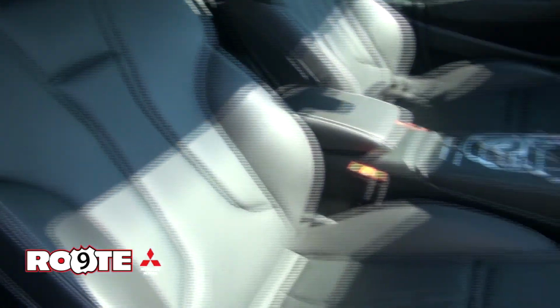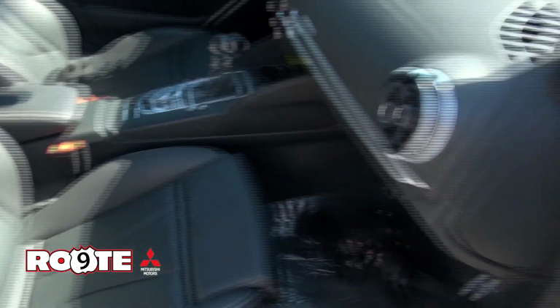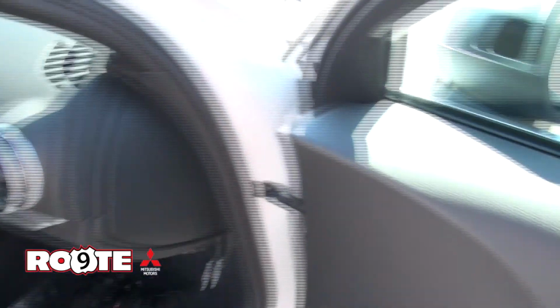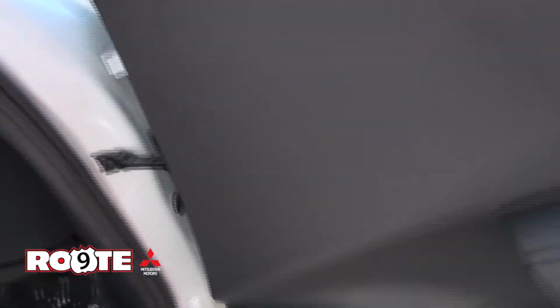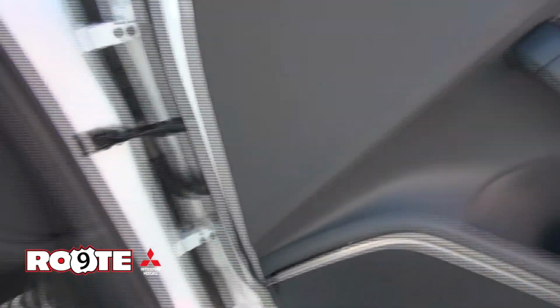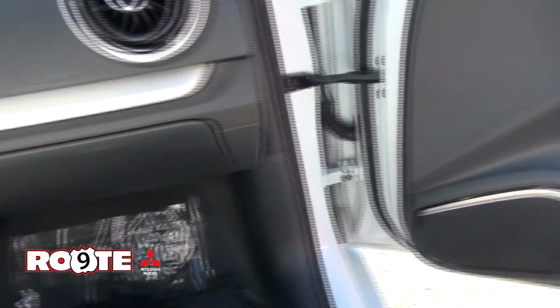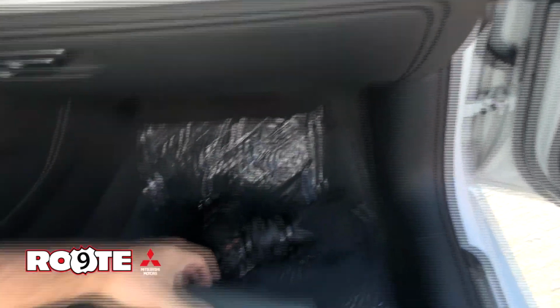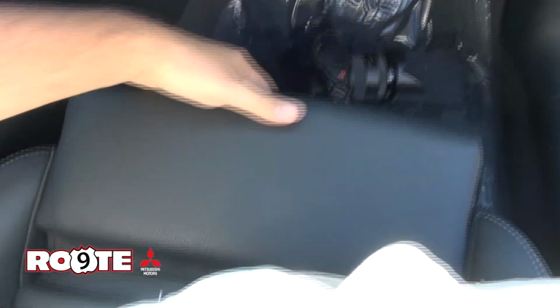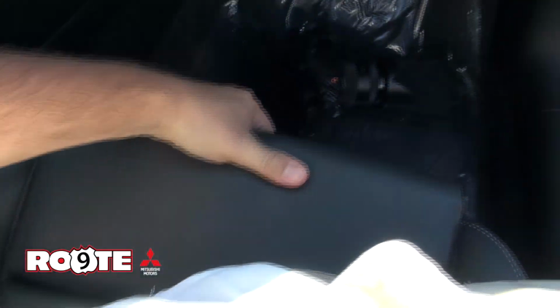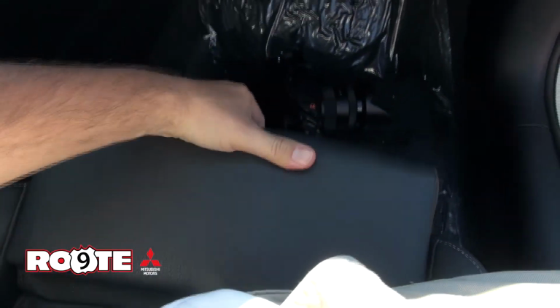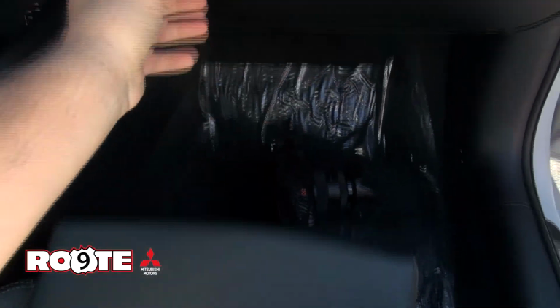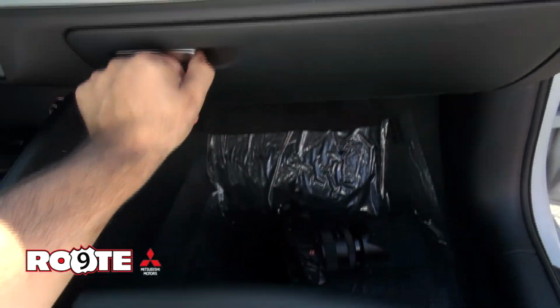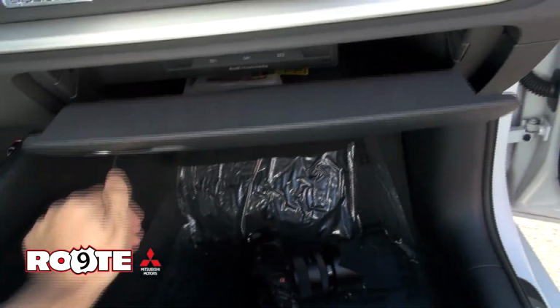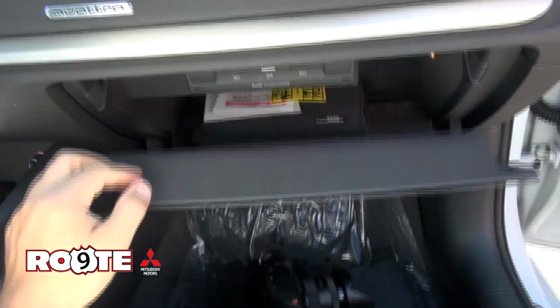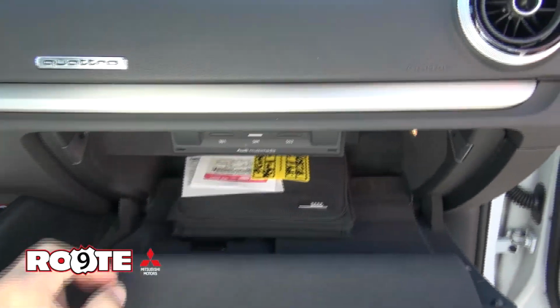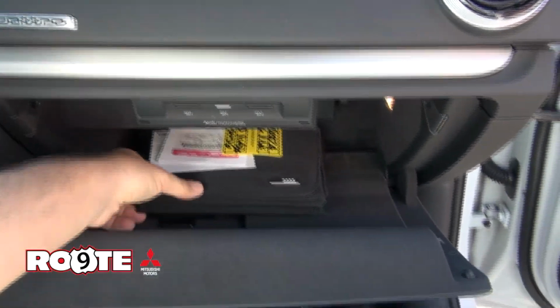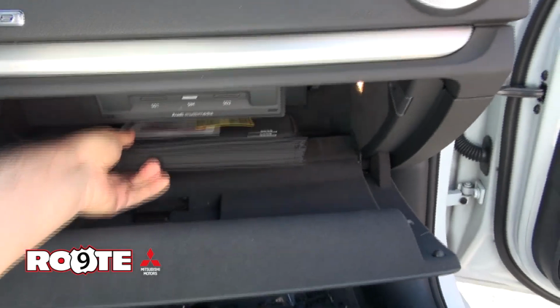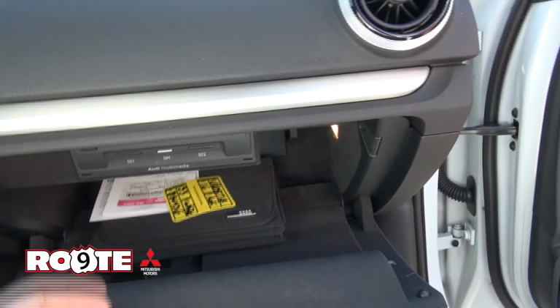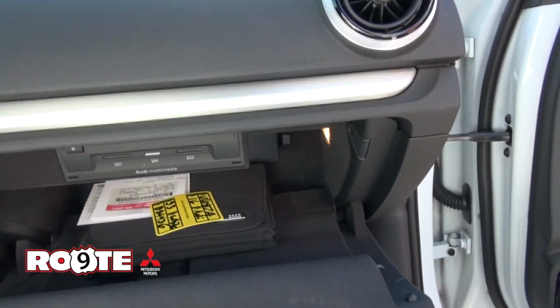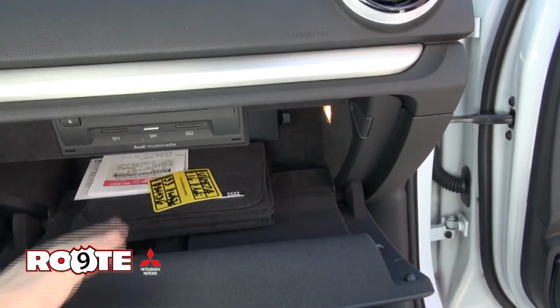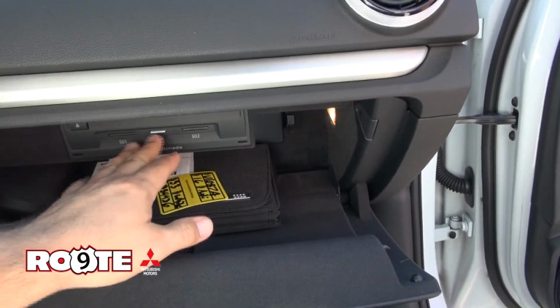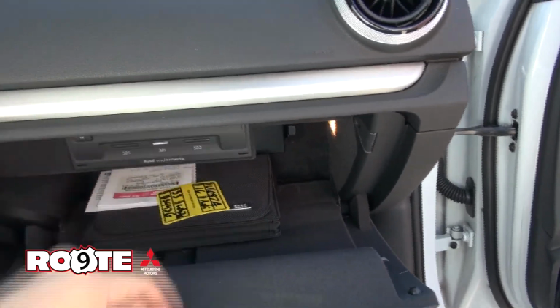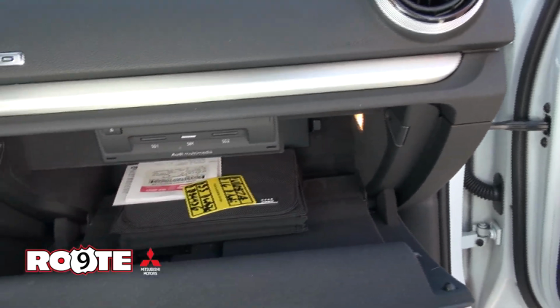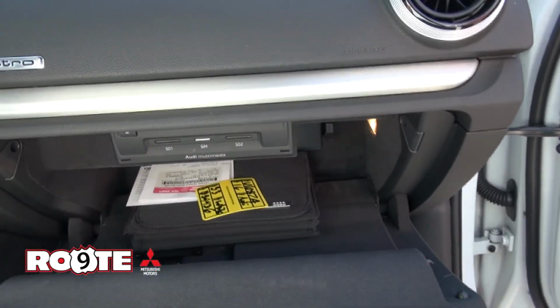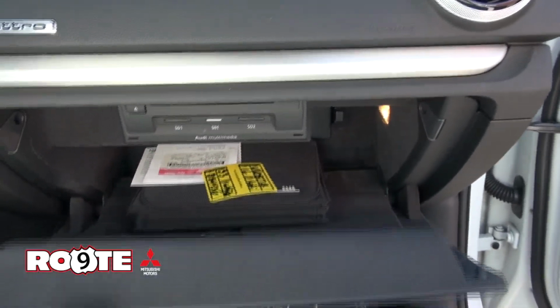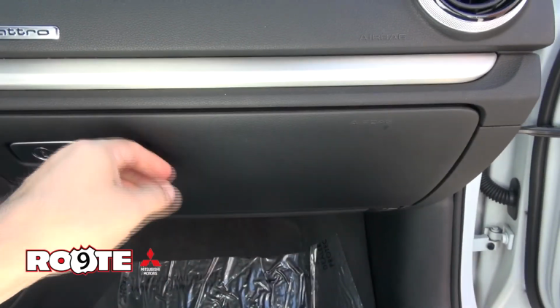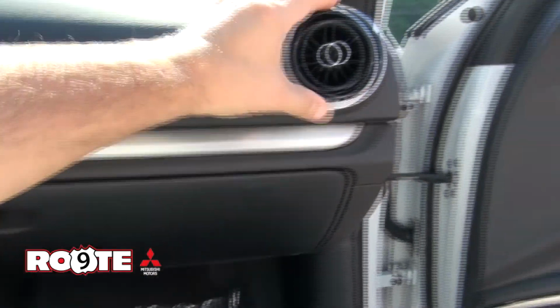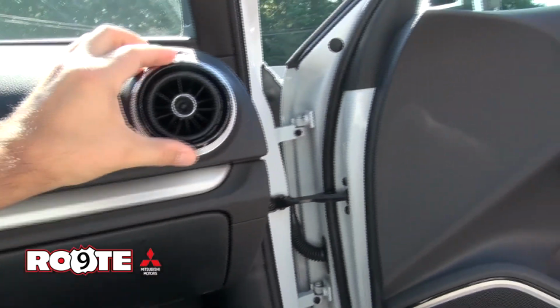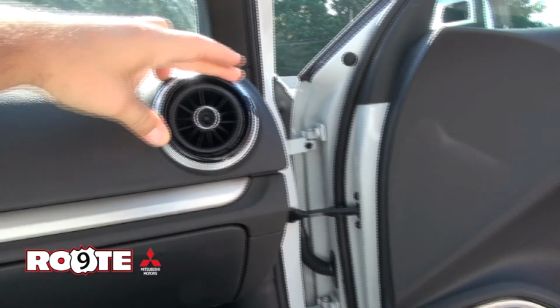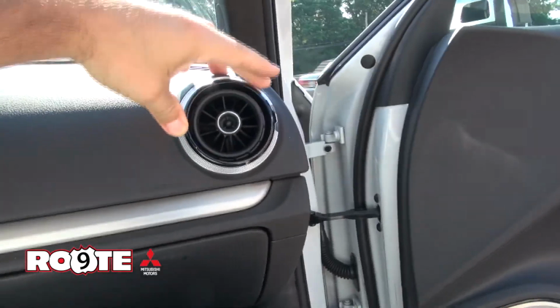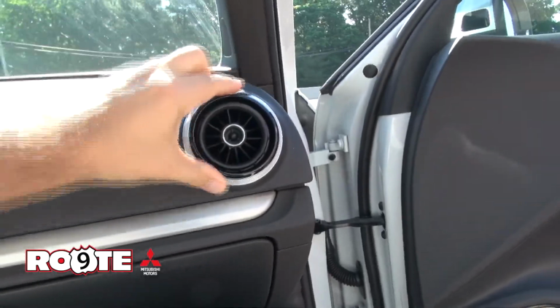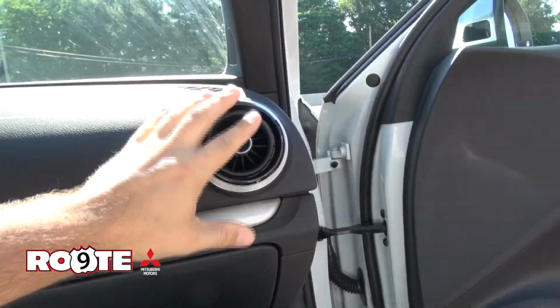Stamped S3. Also has the little thigh bolster that comes out for you. Your manual's in there. SD card capability underneath there. It's really nice how you could shut these things off.